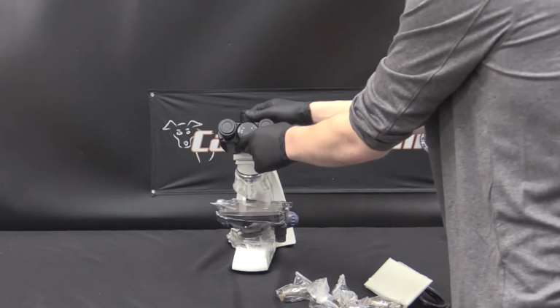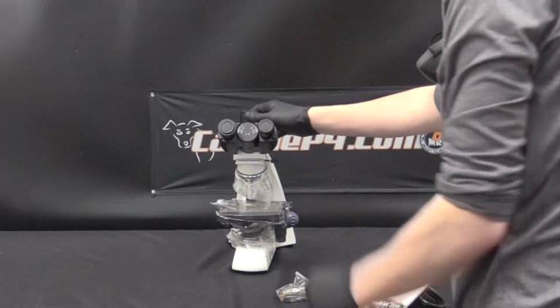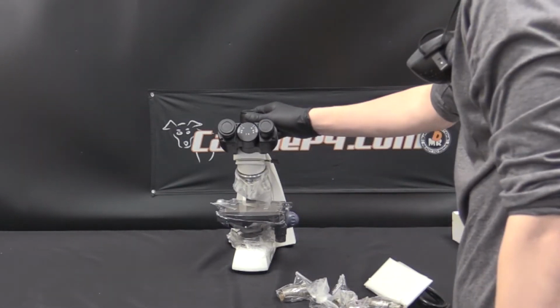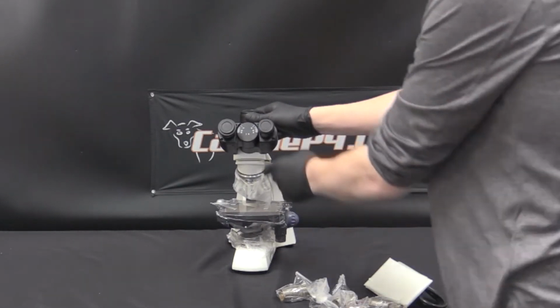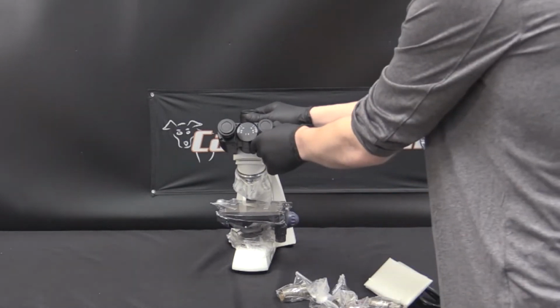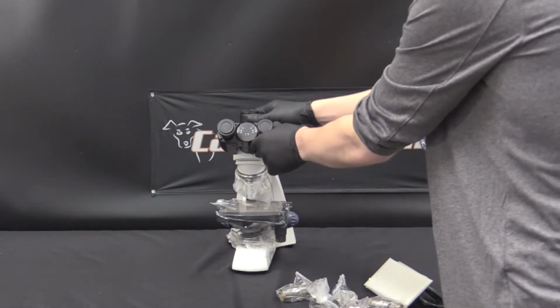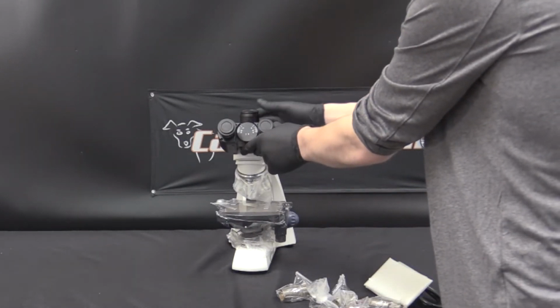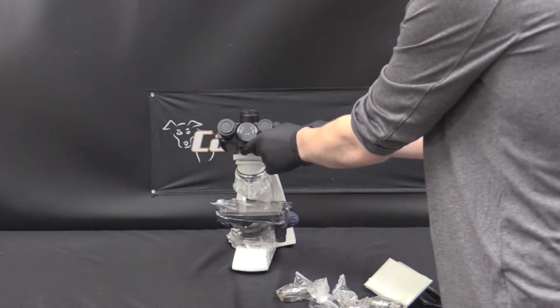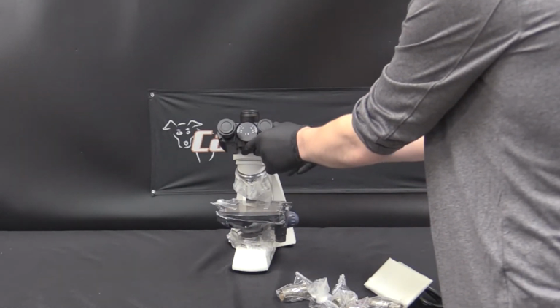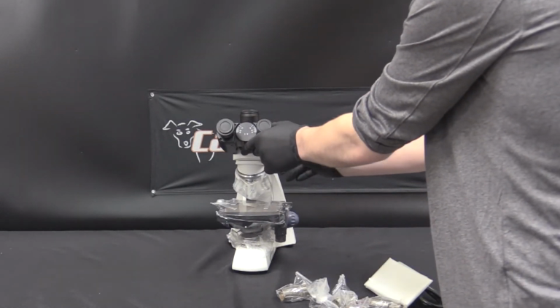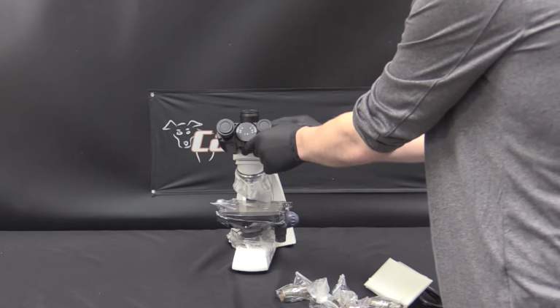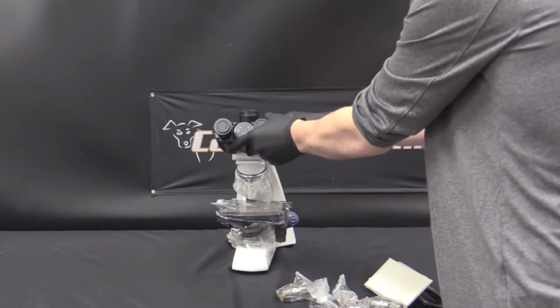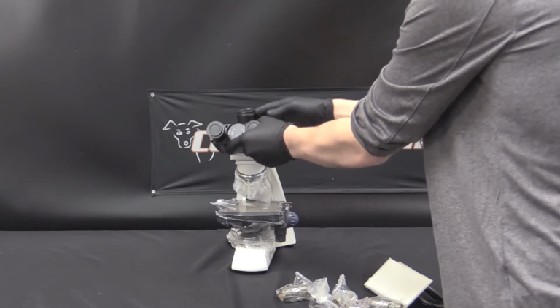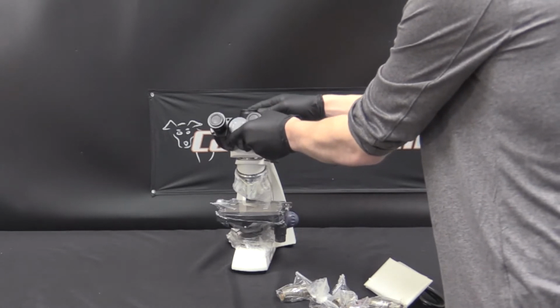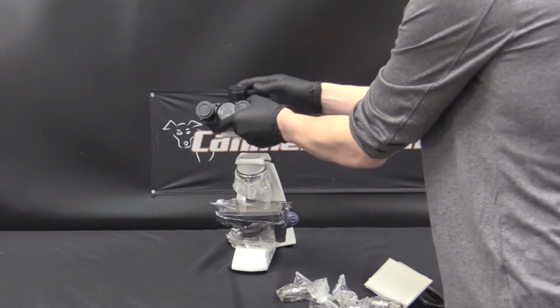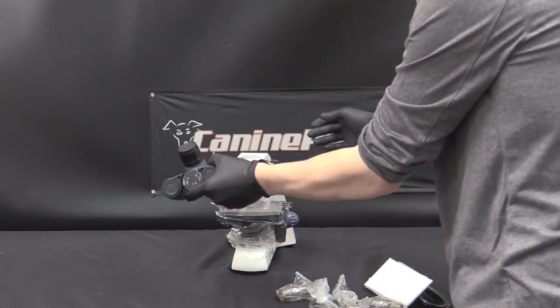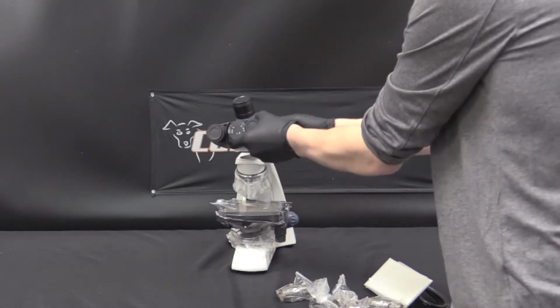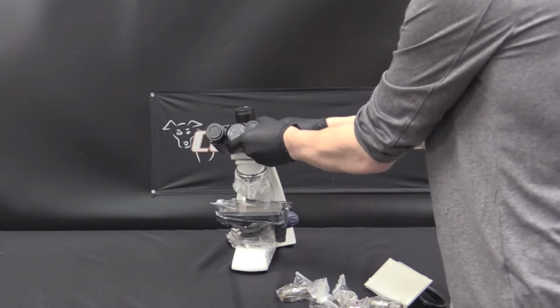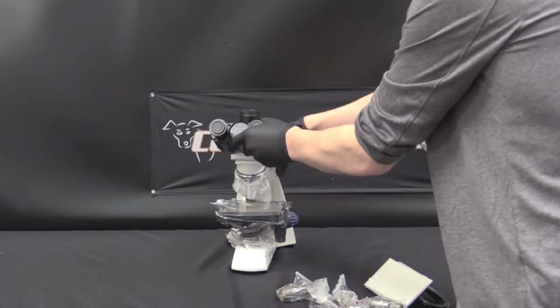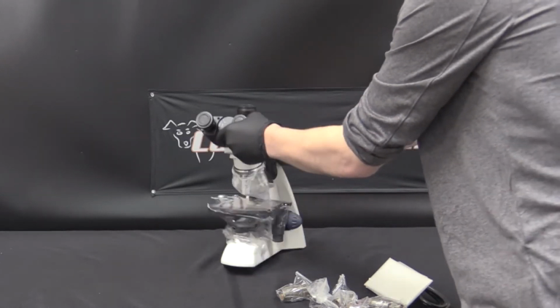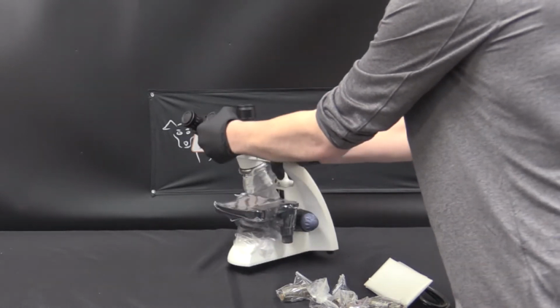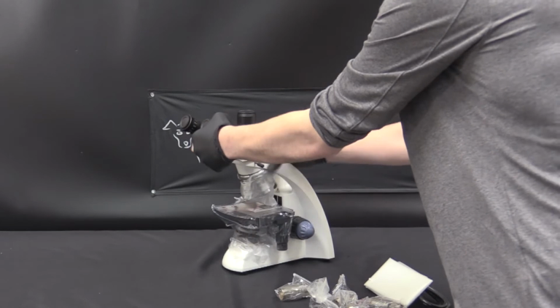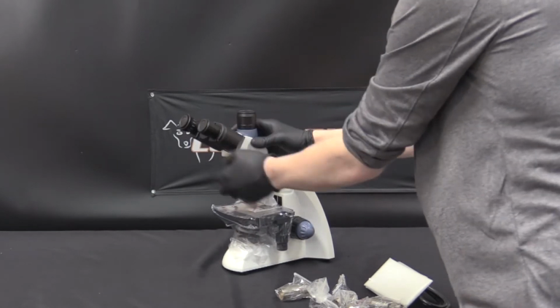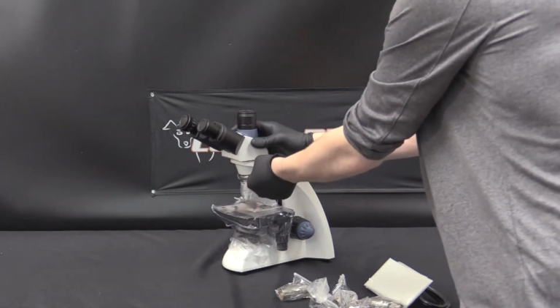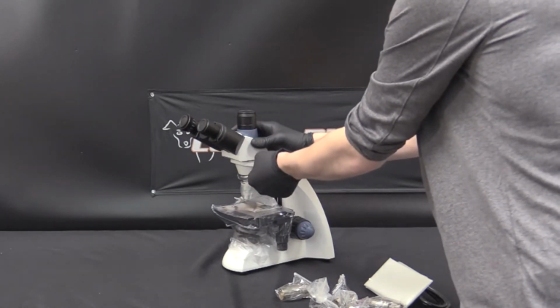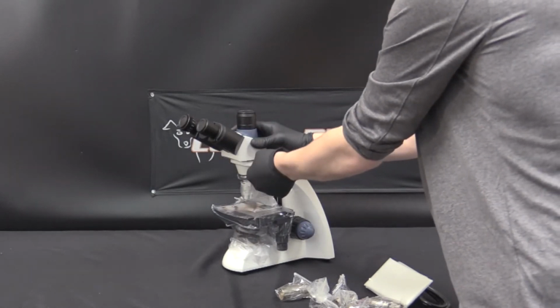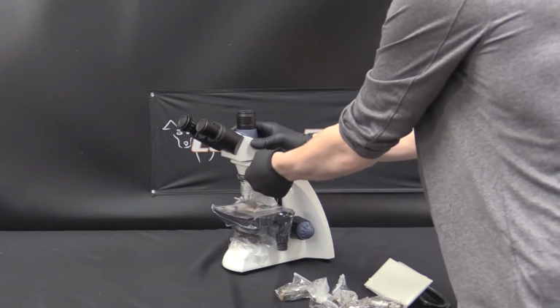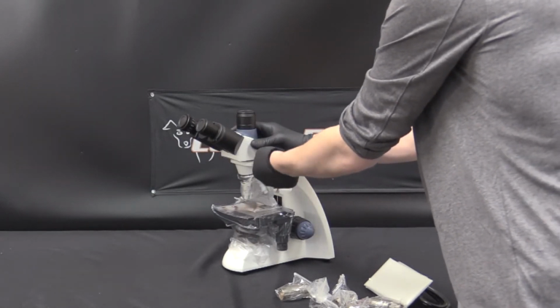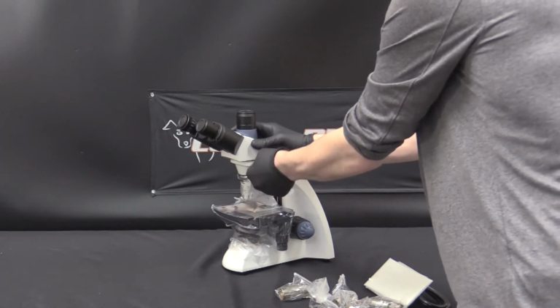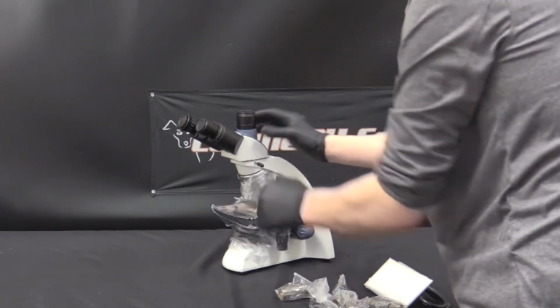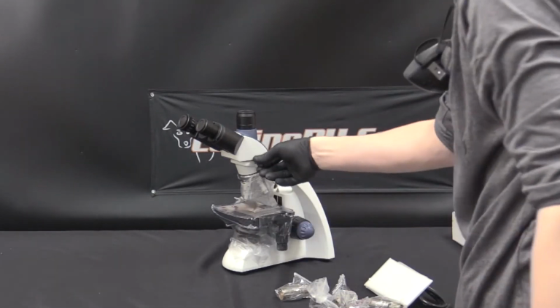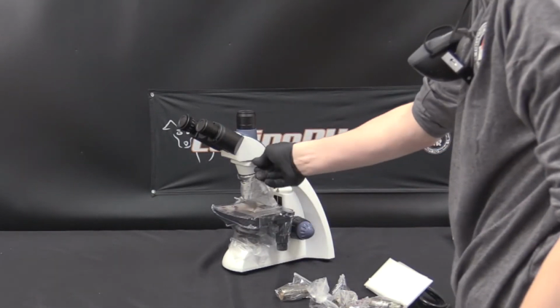To install the head with the binocular lenses, we're just going to place it on top like that and then tighten down the set screw until it's firmly in place. It should only take a couple of turns.